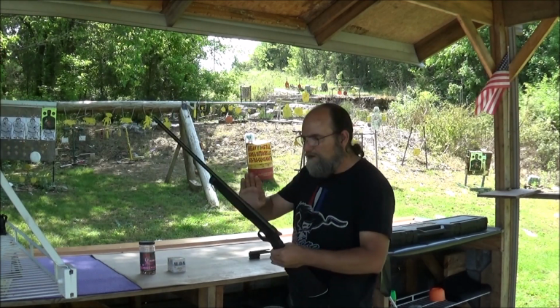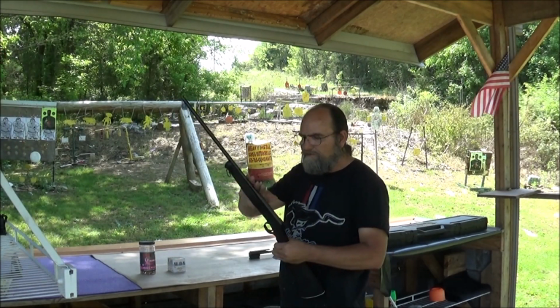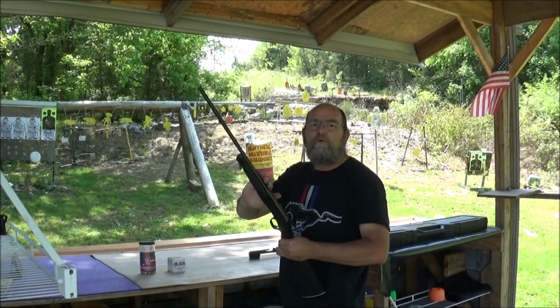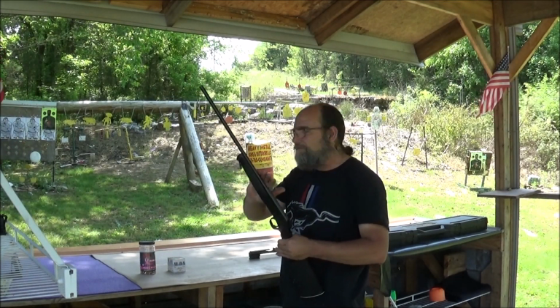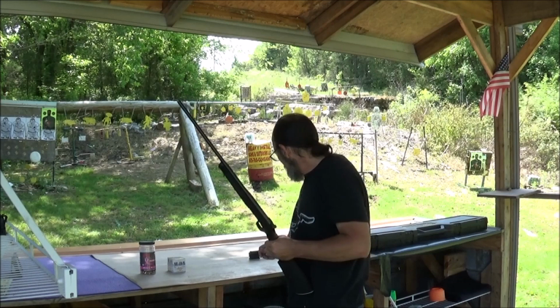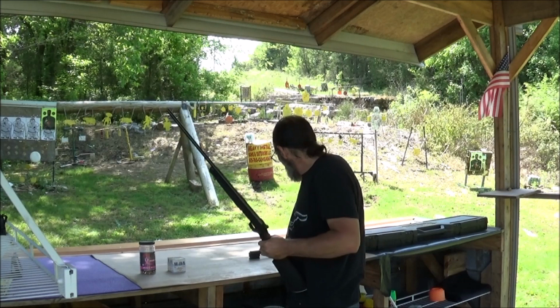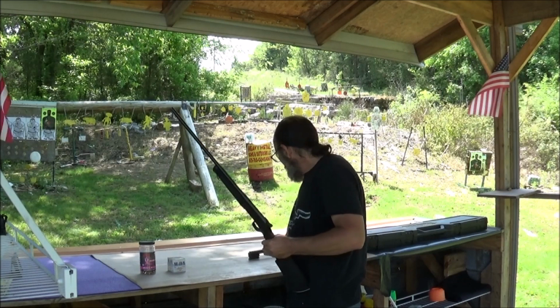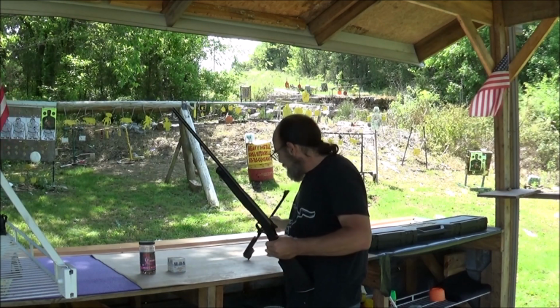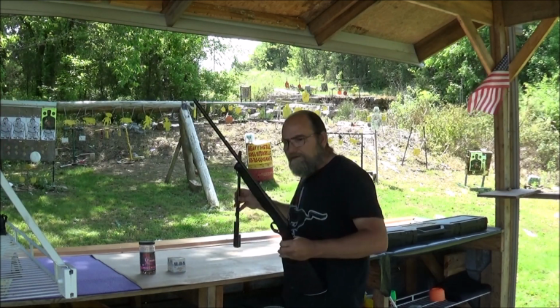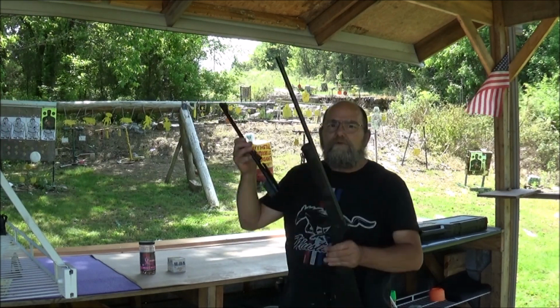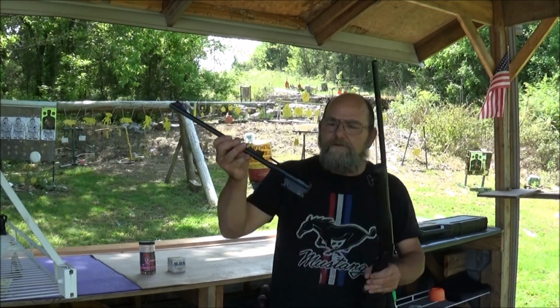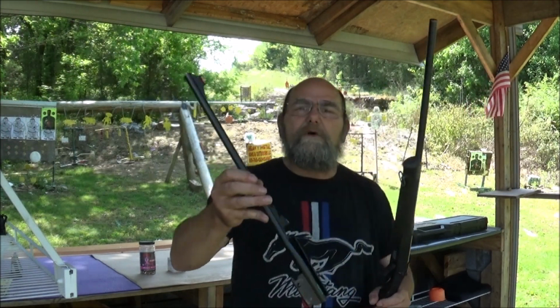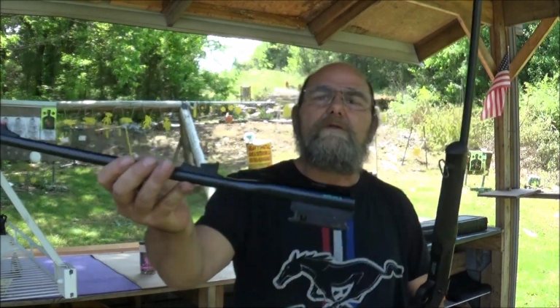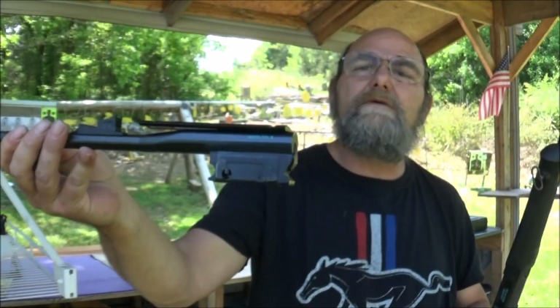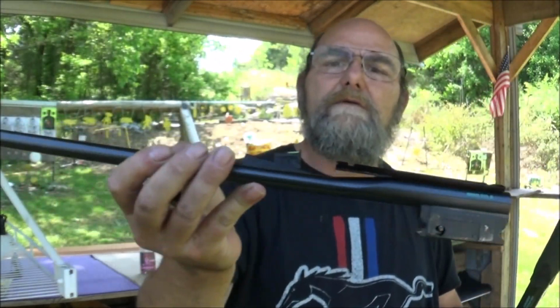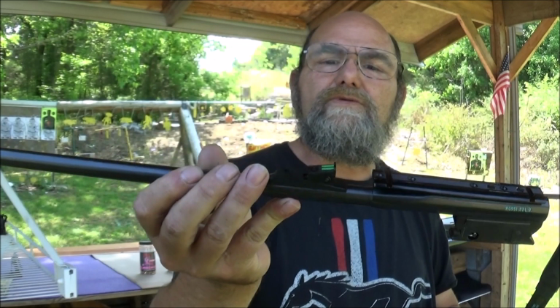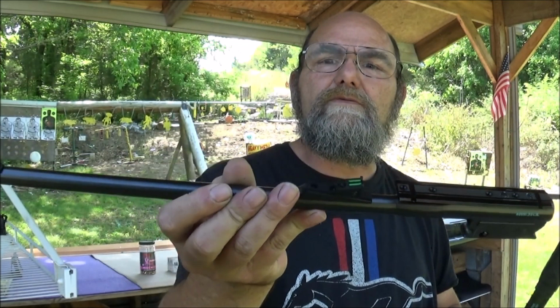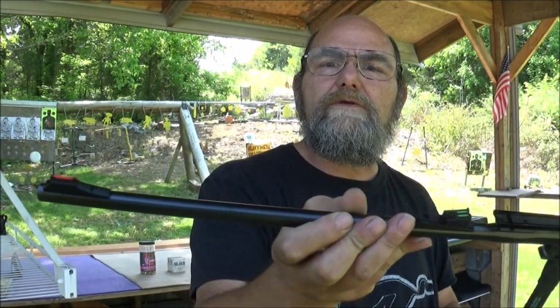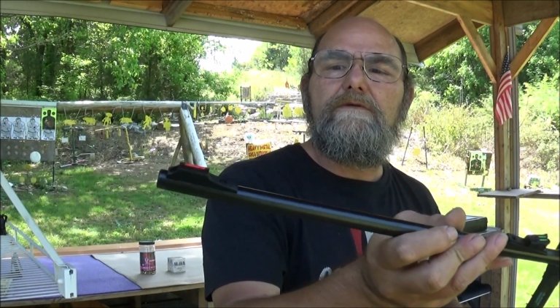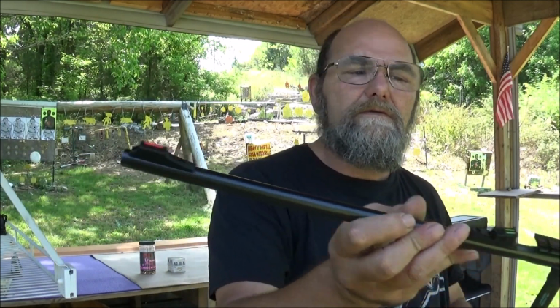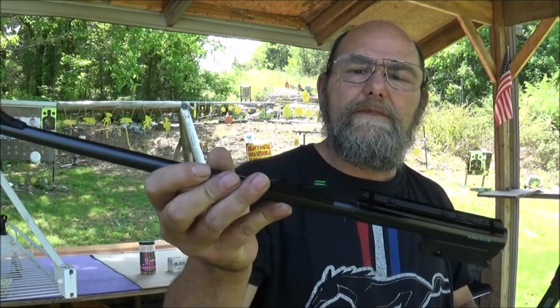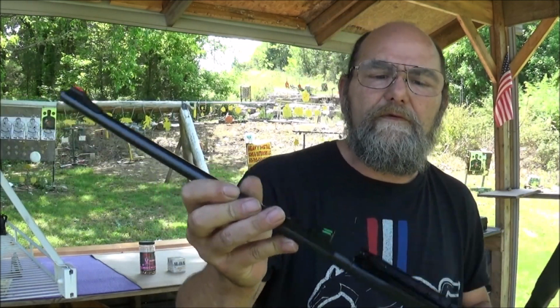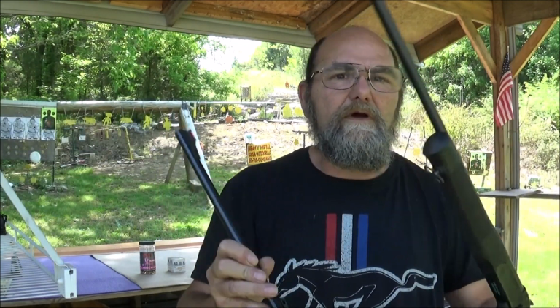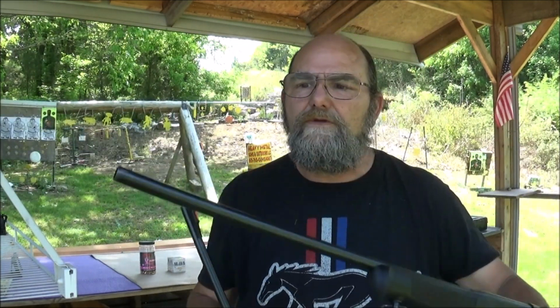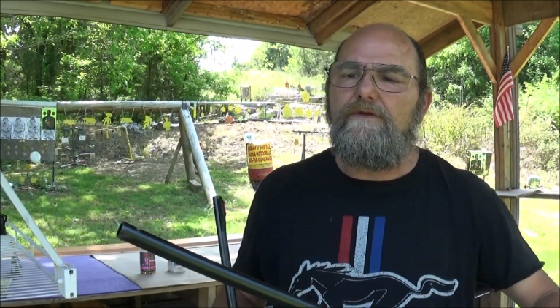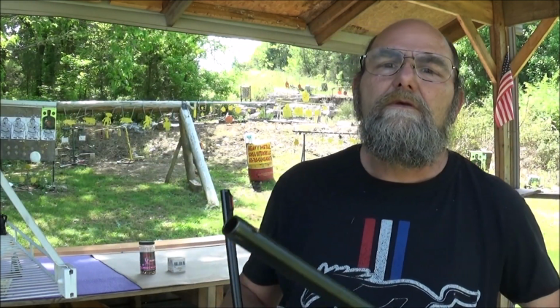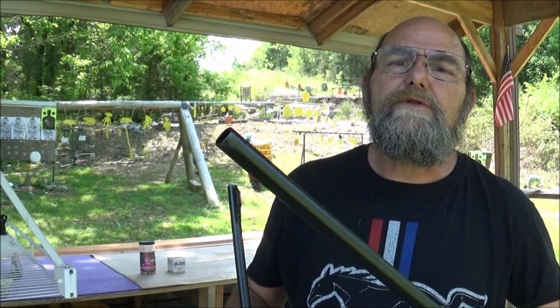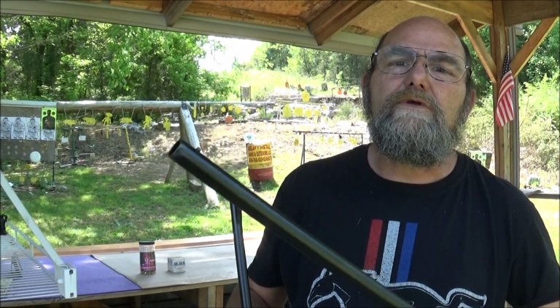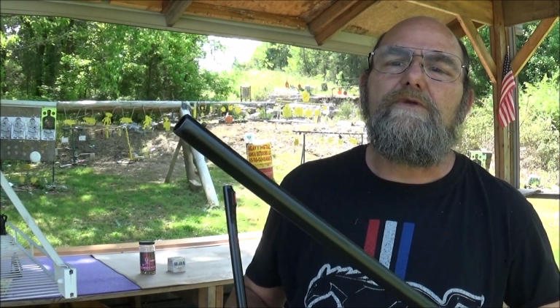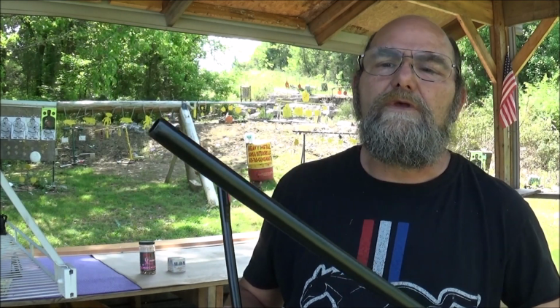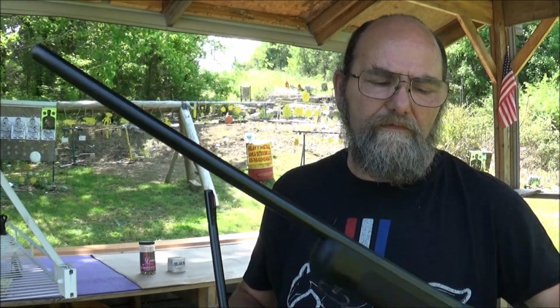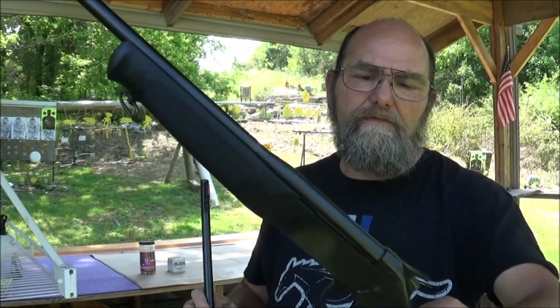It has a 410 barrel and comes with a 22 barrel. Look at the sights on that thing — love the fiber optic sights. The 410 has just got the basic bead sight on the front of it.